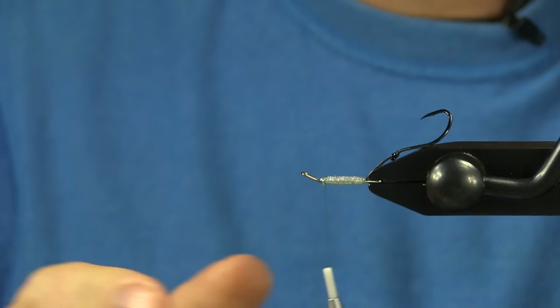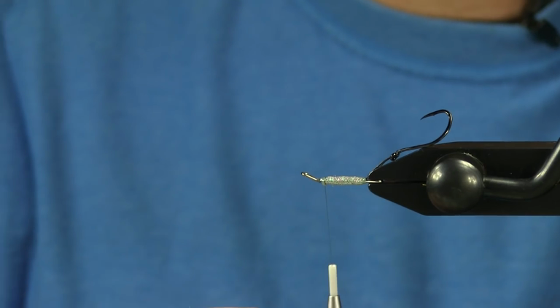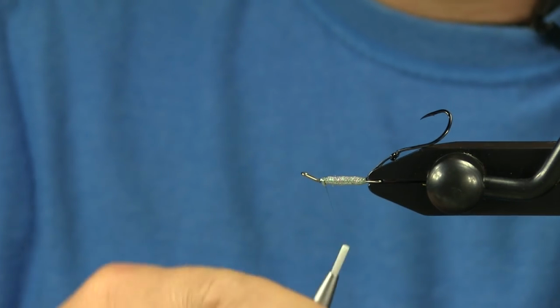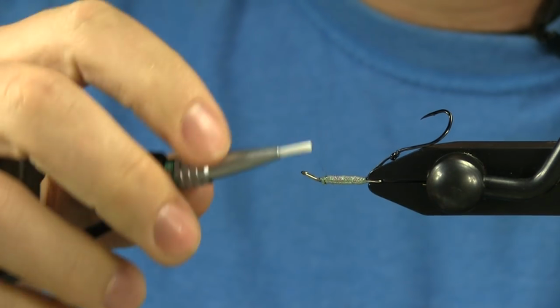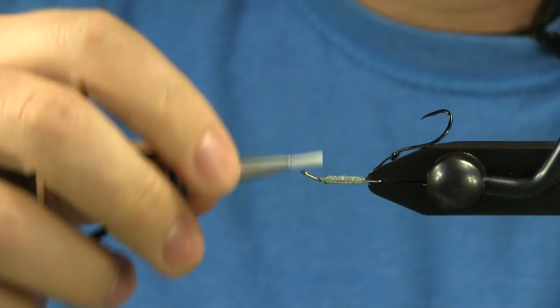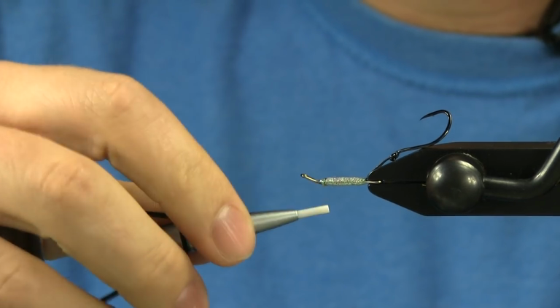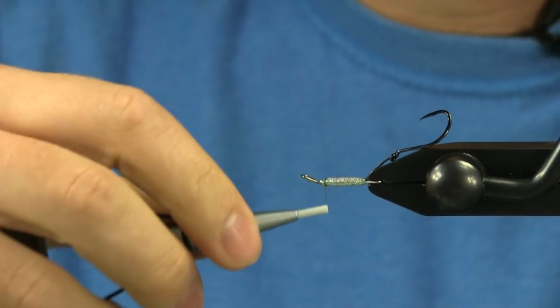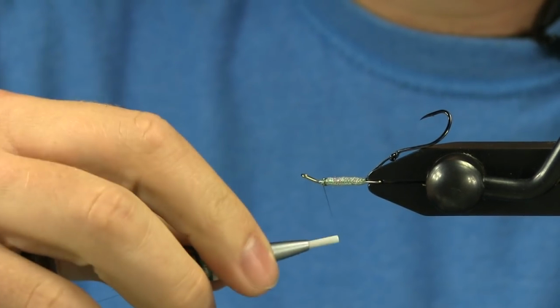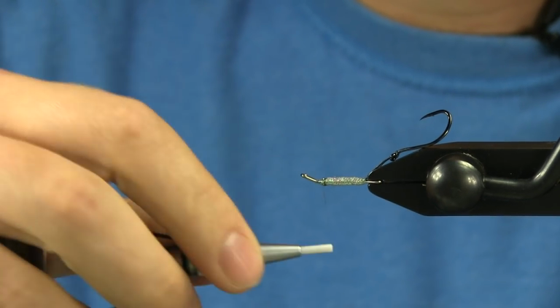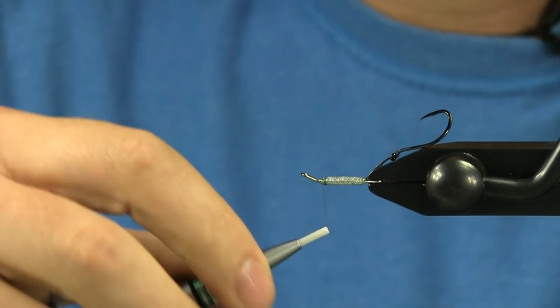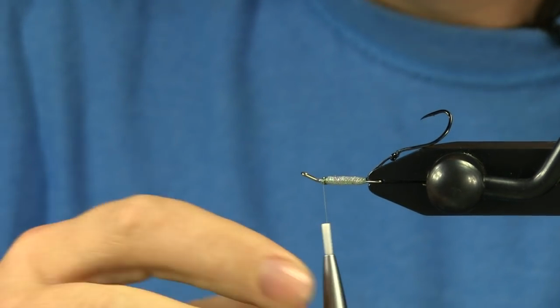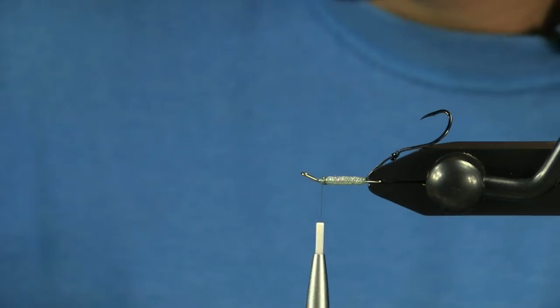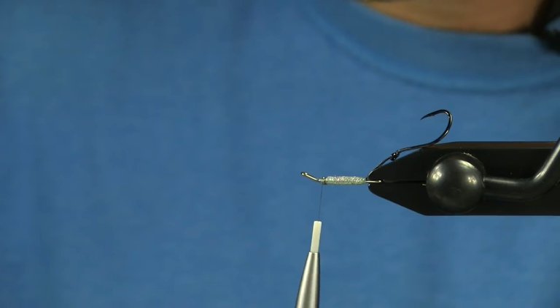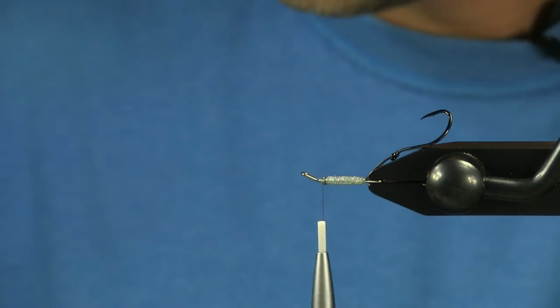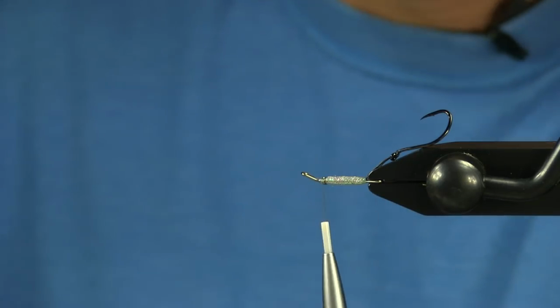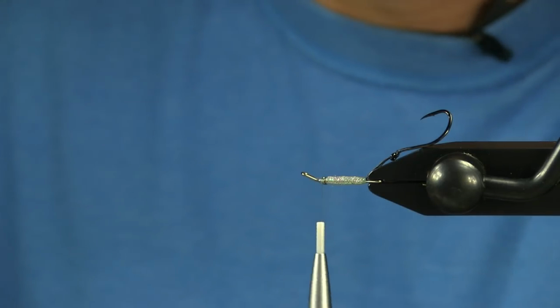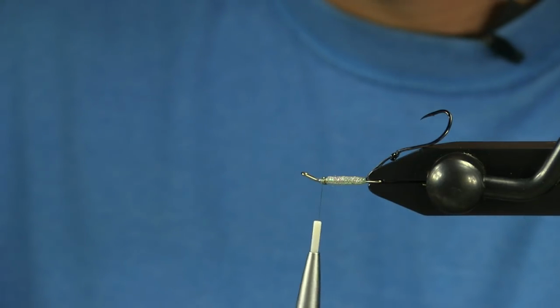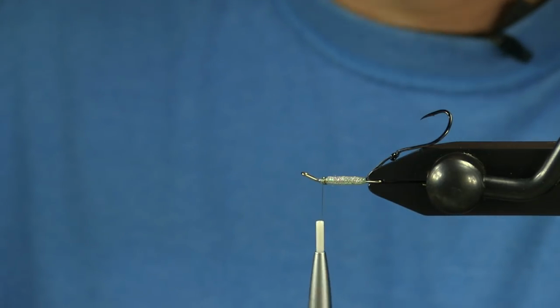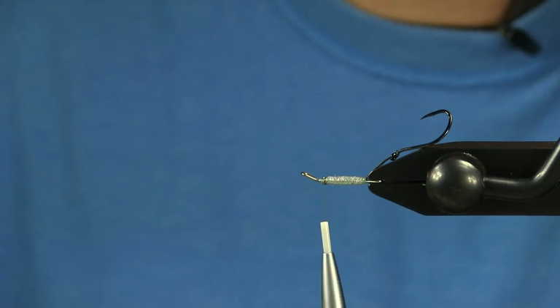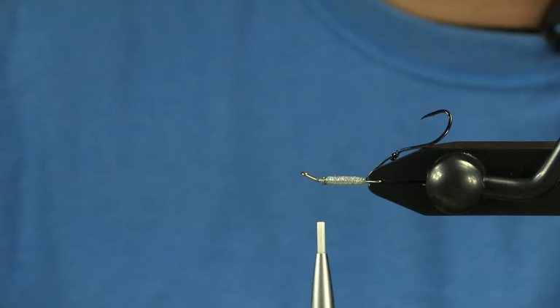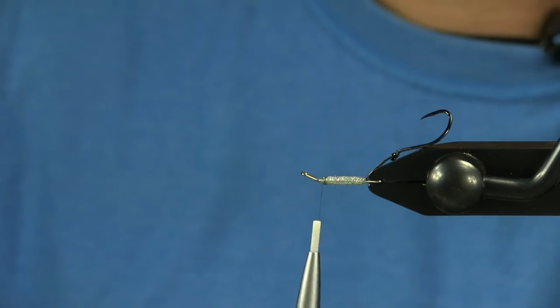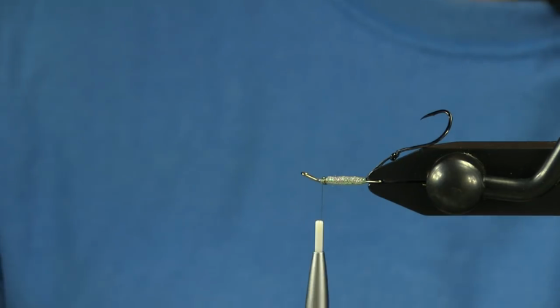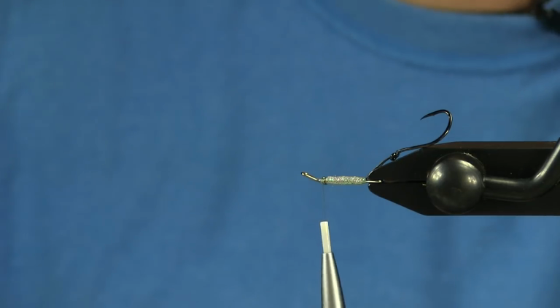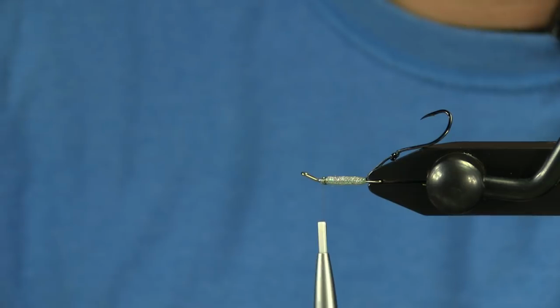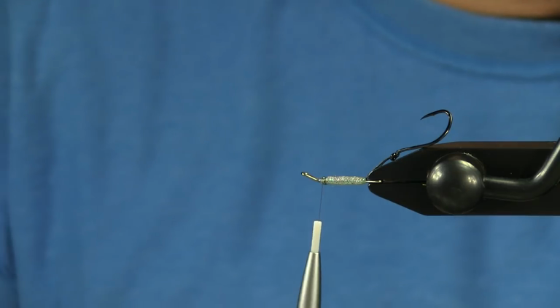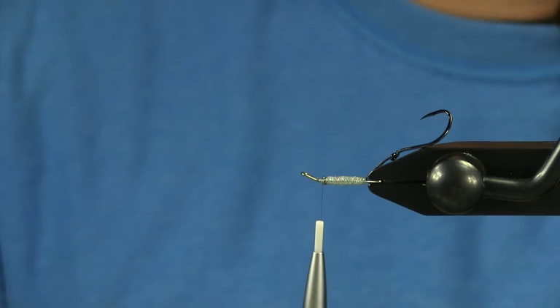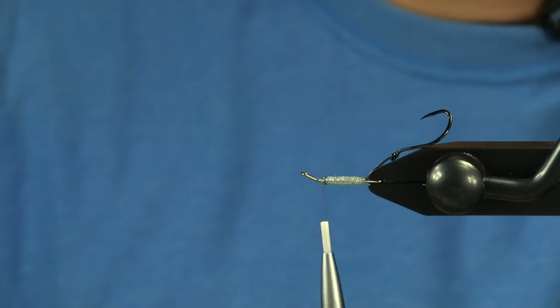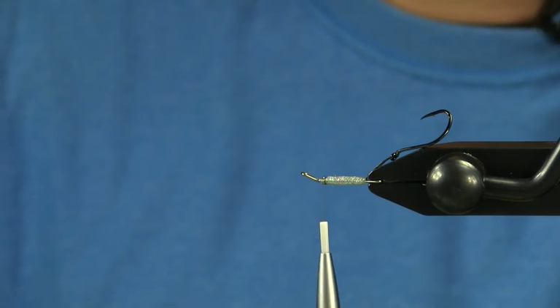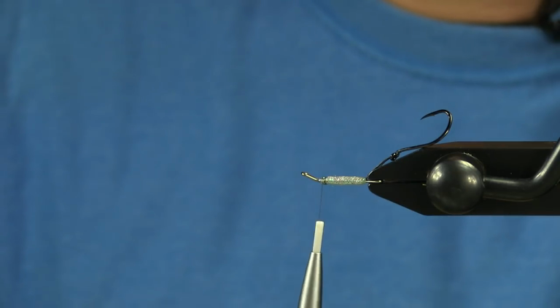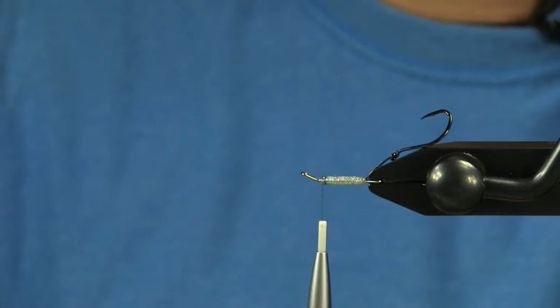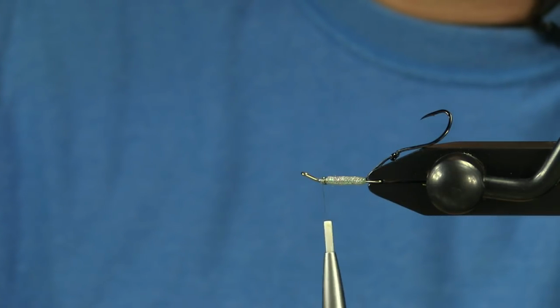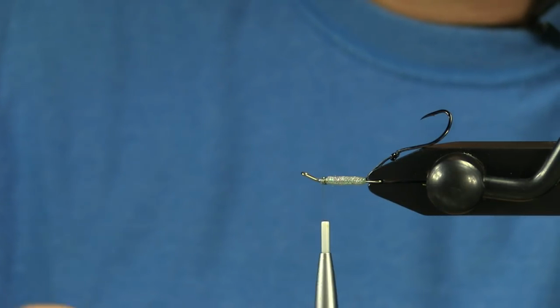This is an unweighted fly that I fish on an intermediate head with a various length mono leader. Really no need for the weight on the fly itself — with the intermediate head and a tip if you need to get it down — but it allows this fly to really play in the current.